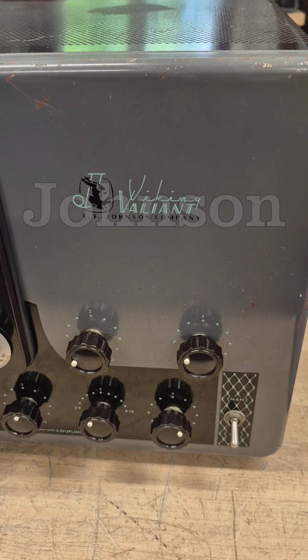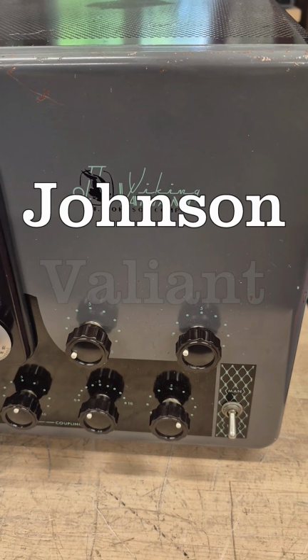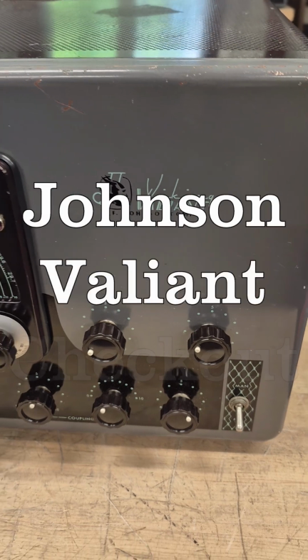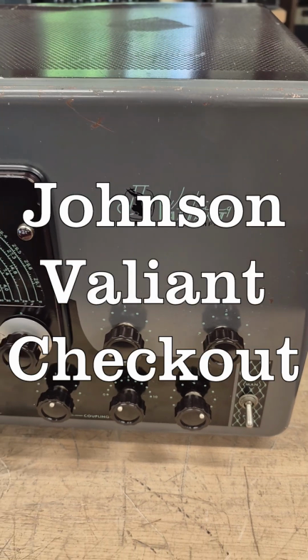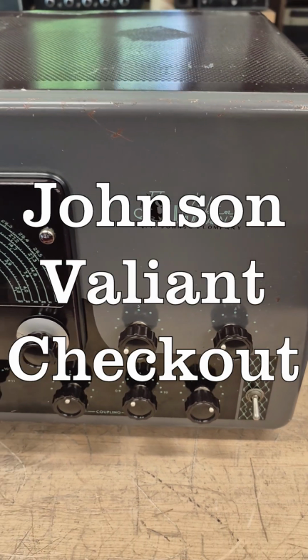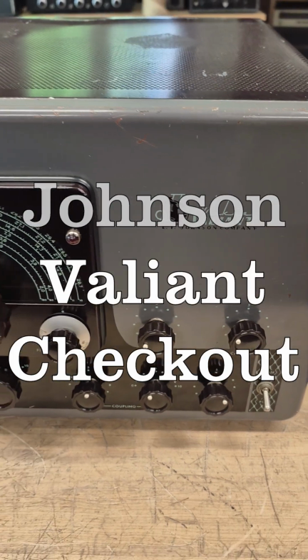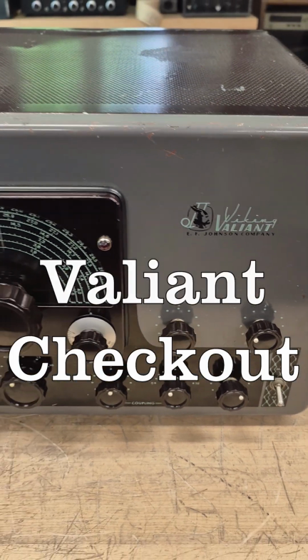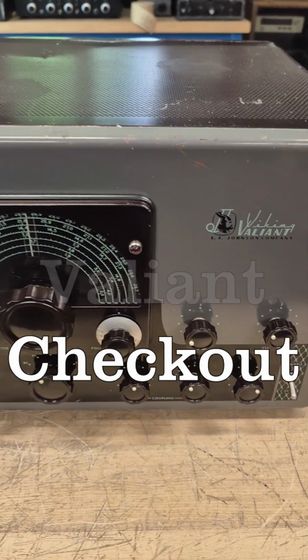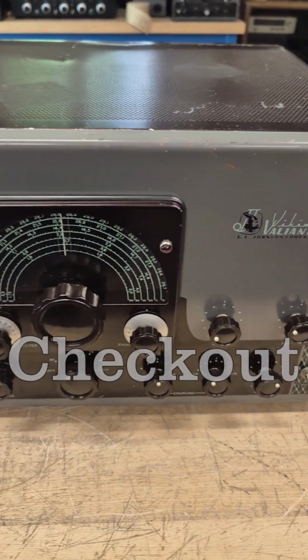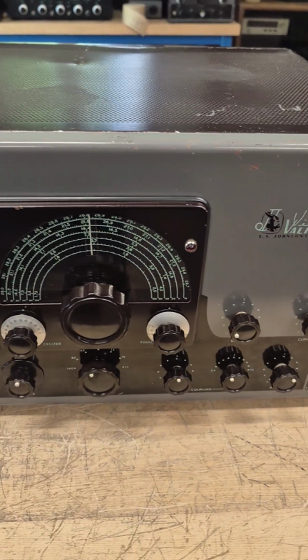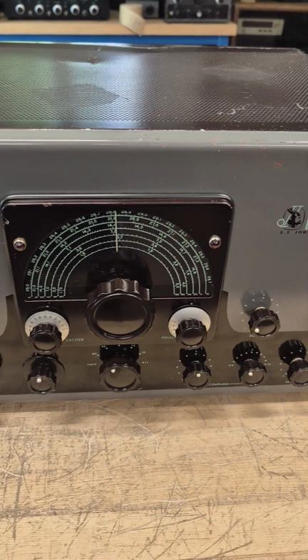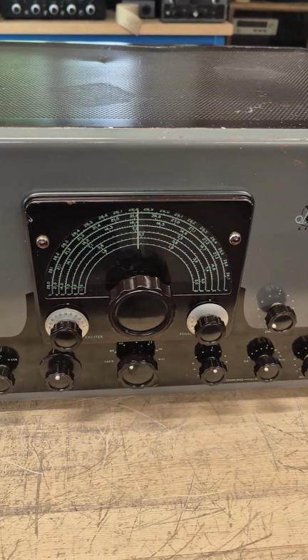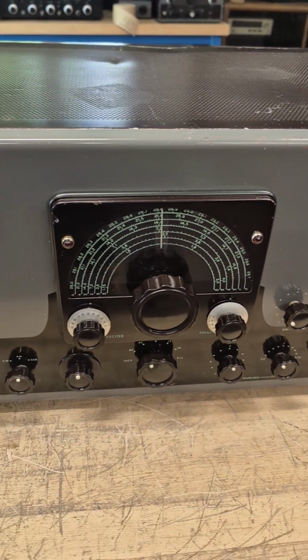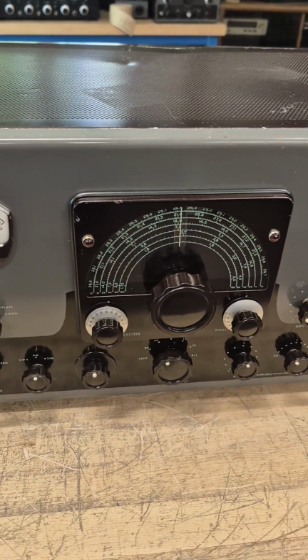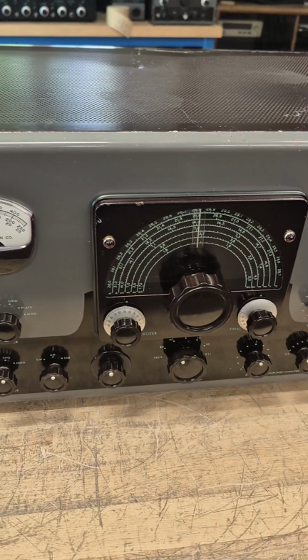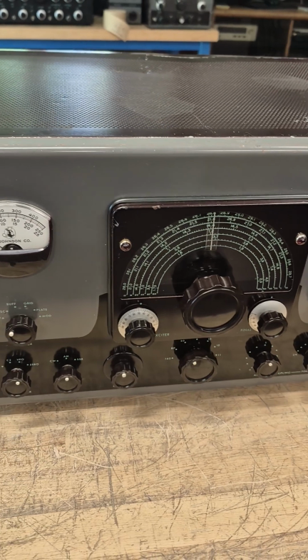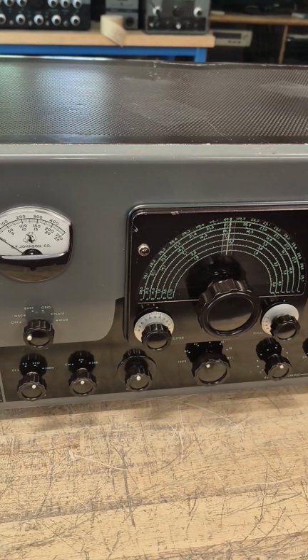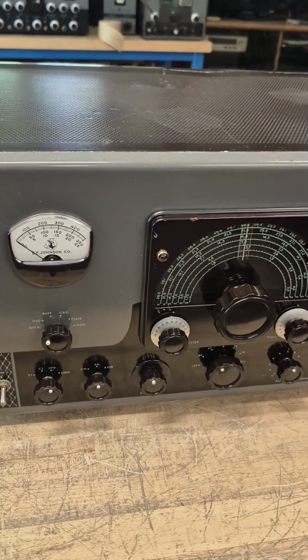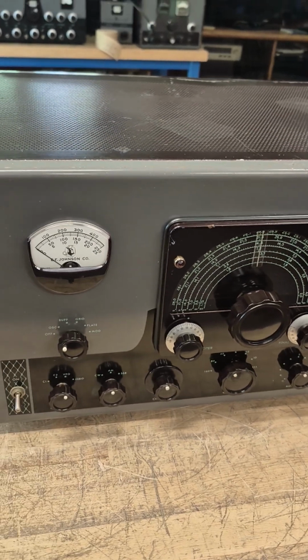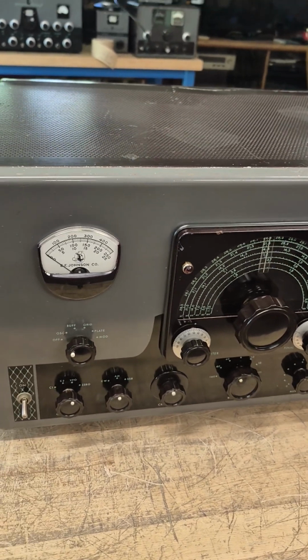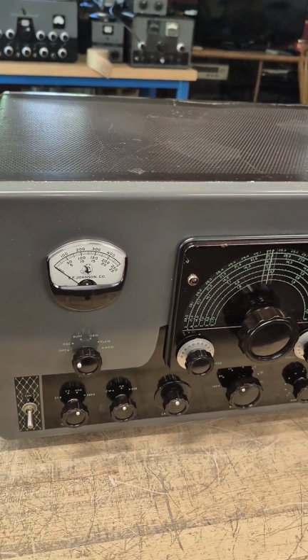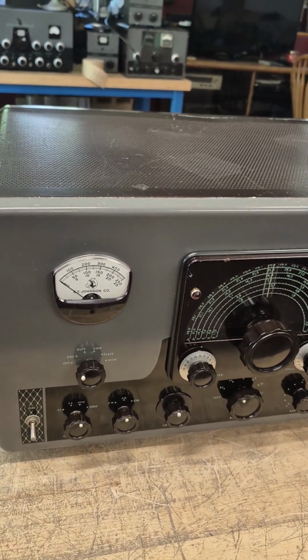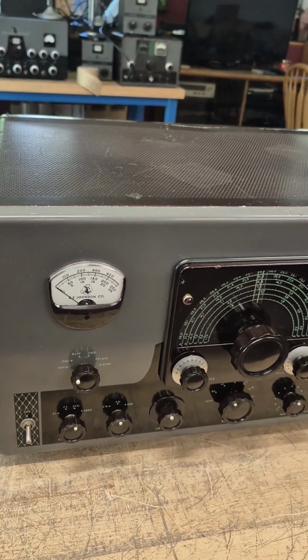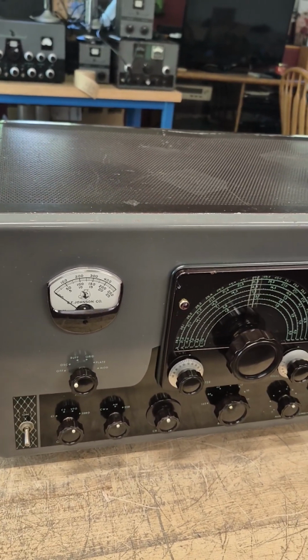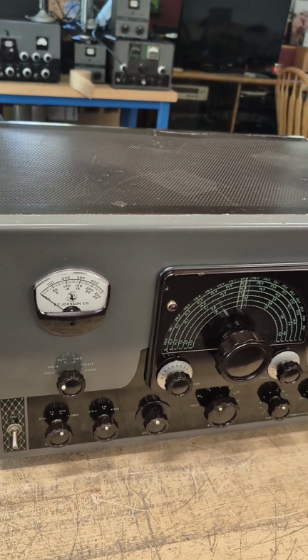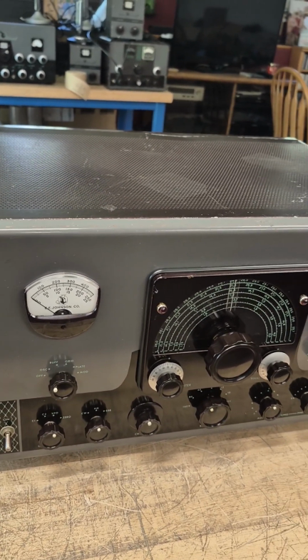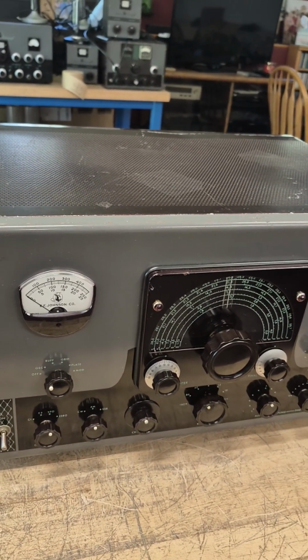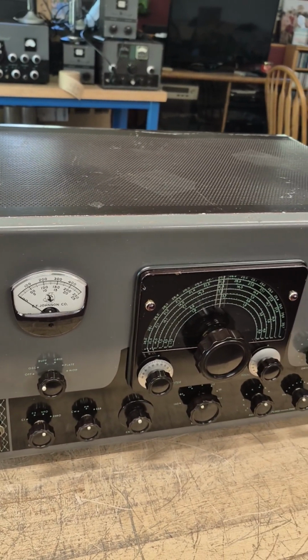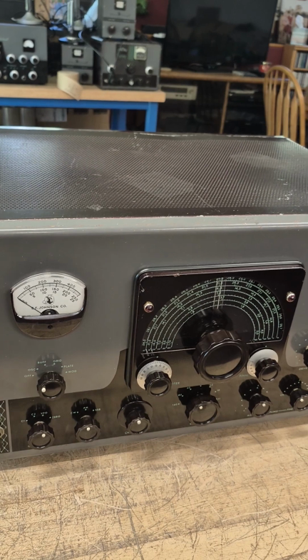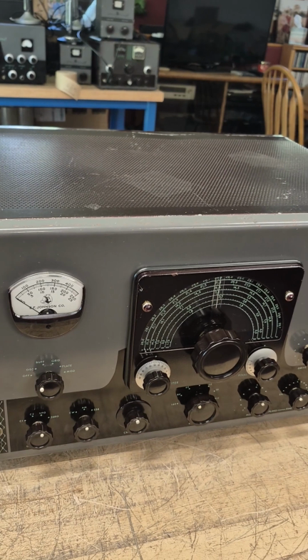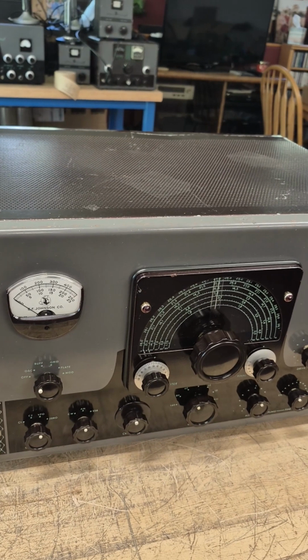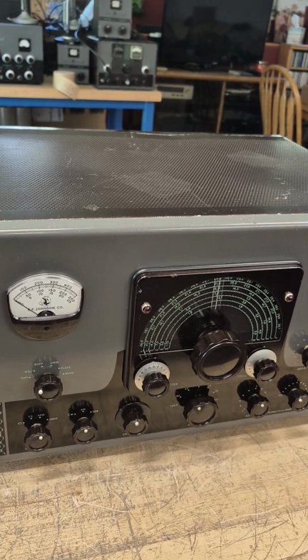This is an inspection of a Johnson Valiant transmitter. It was acquired on eBay and shipped to D-Lab for checkout. Looks like a very nice clean unit. Let's open it up.